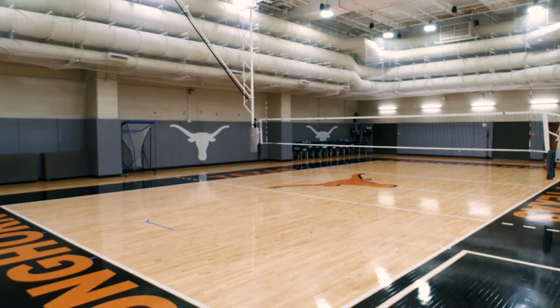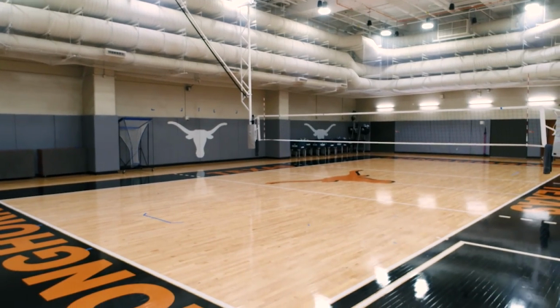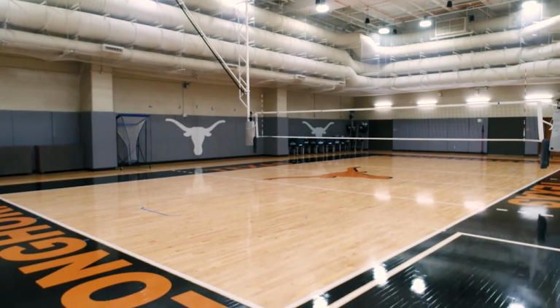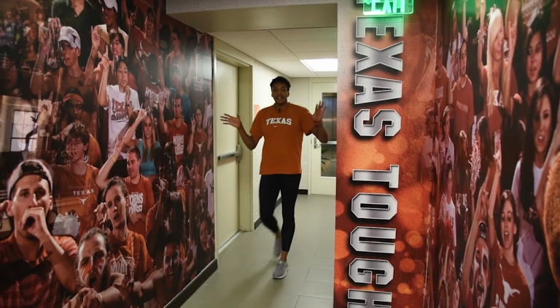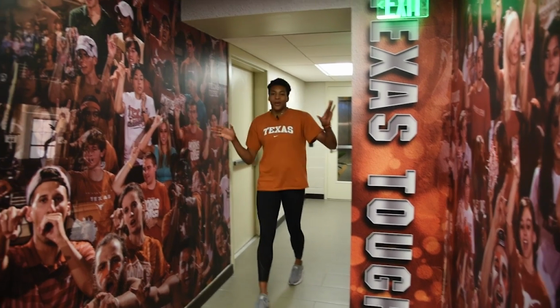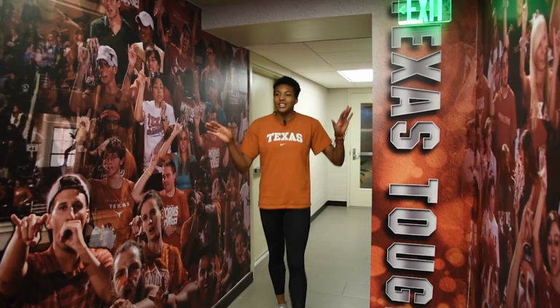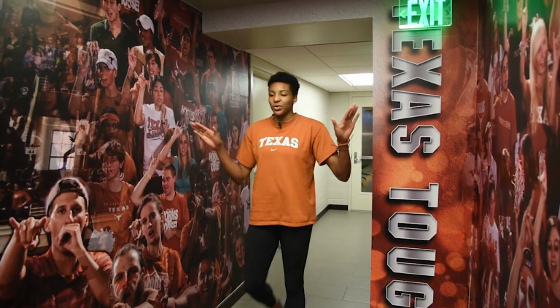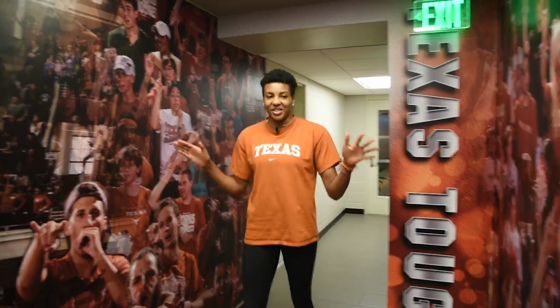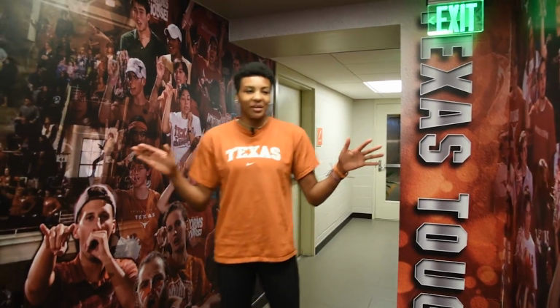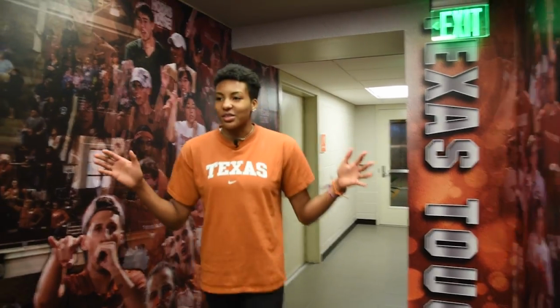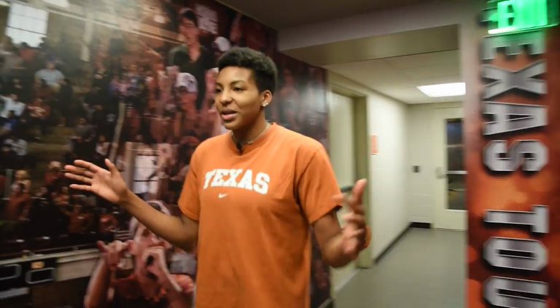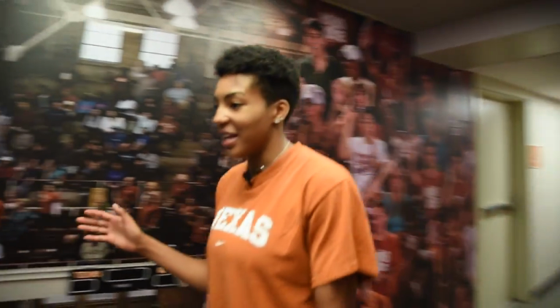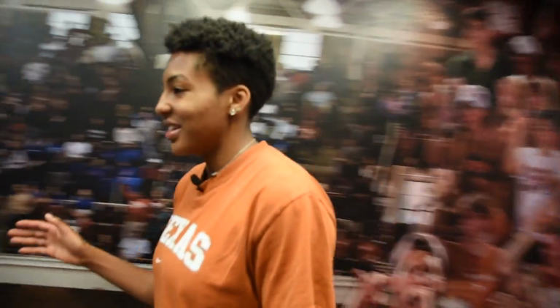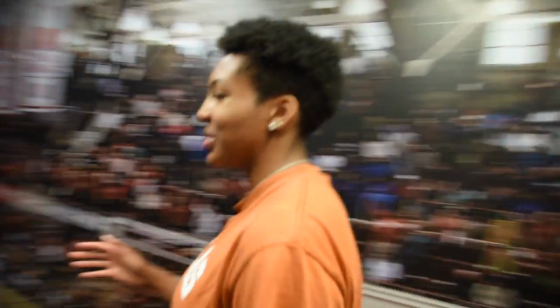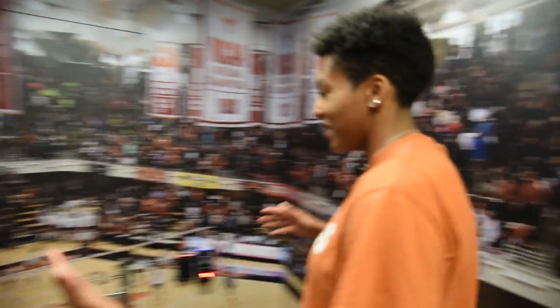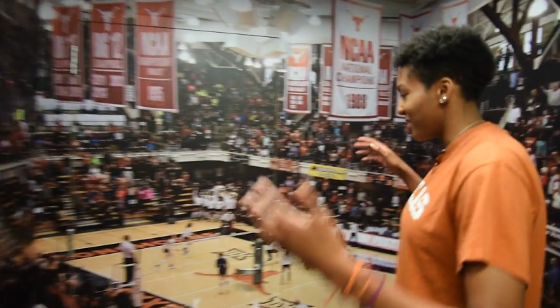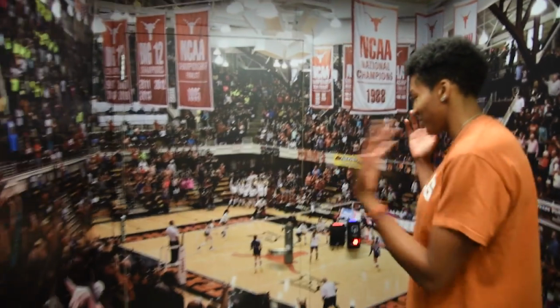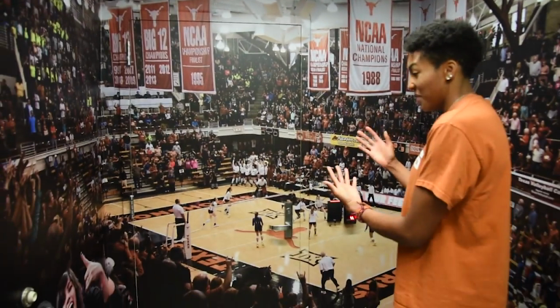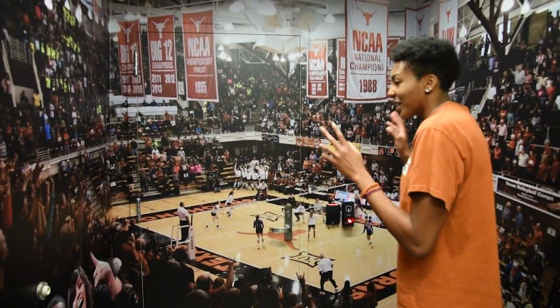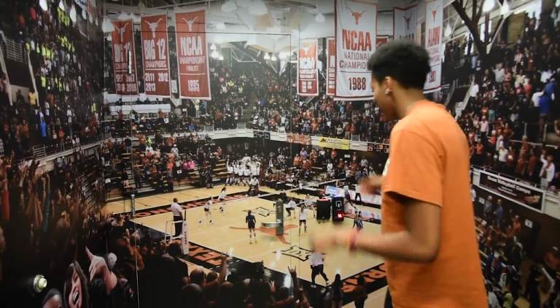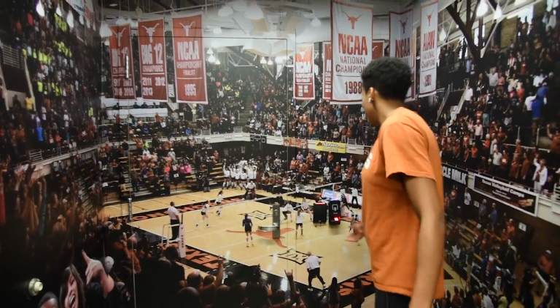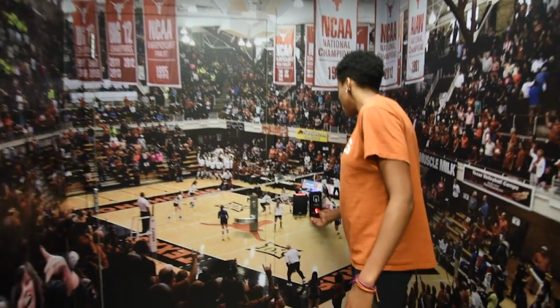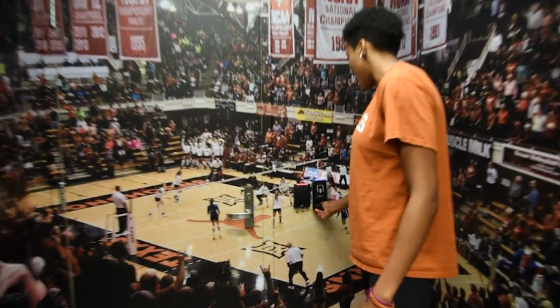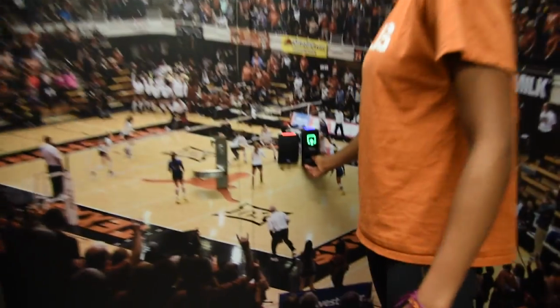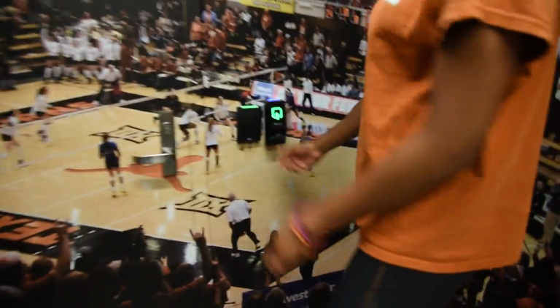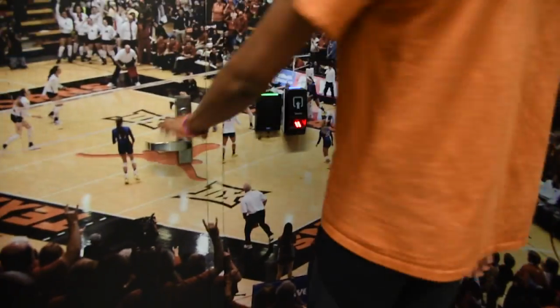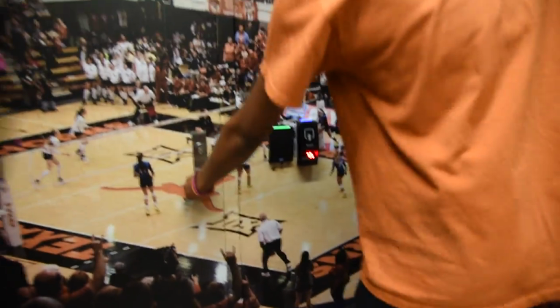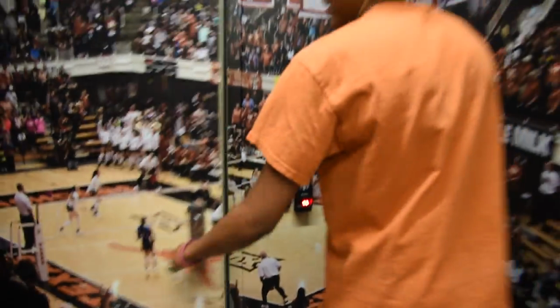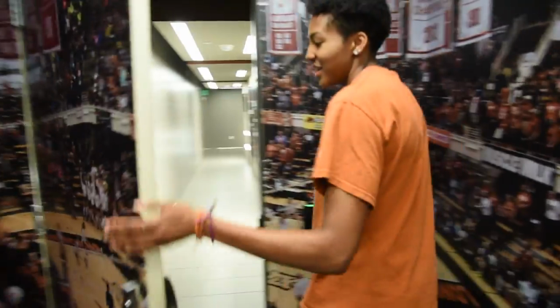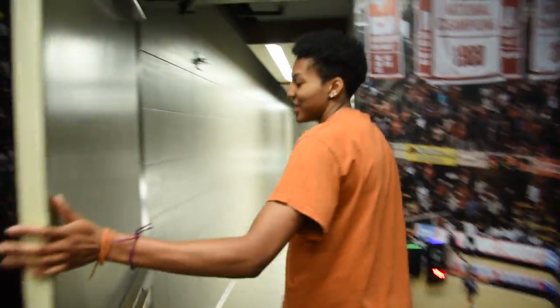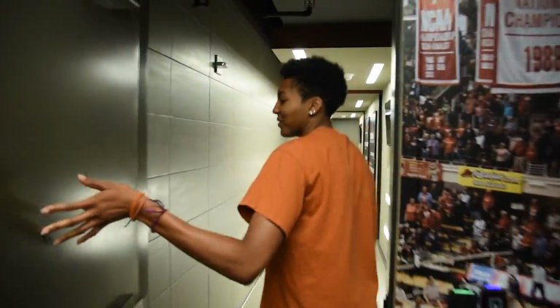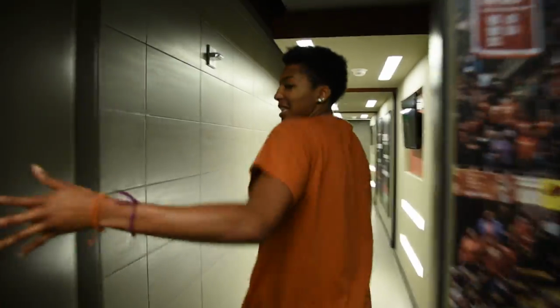This is our secret entranceway into our facility because it's pretty much hidden. Our door is hidden by our game wall, so we just scan in and head on in to our facility.